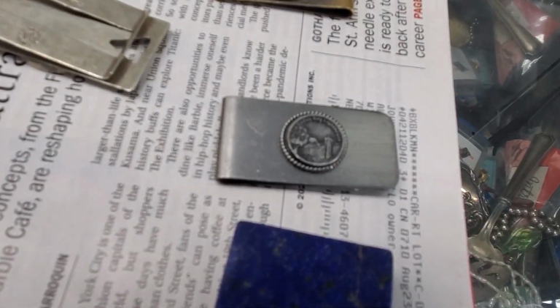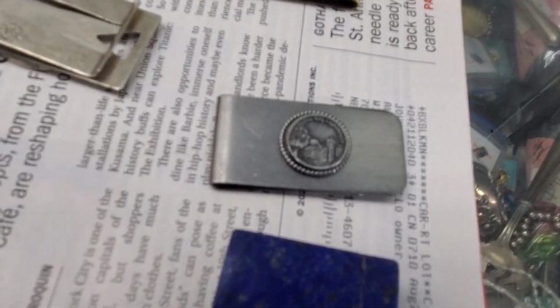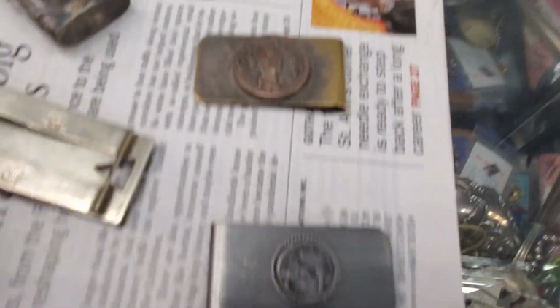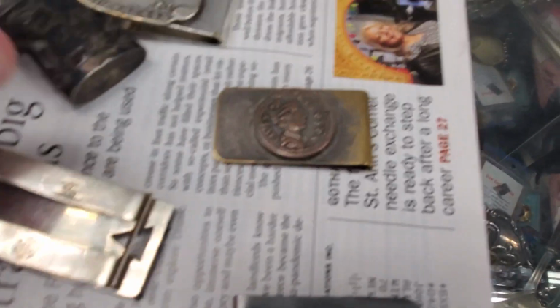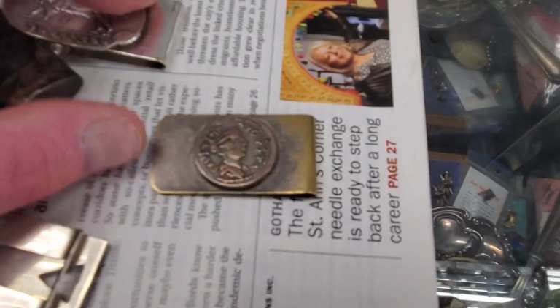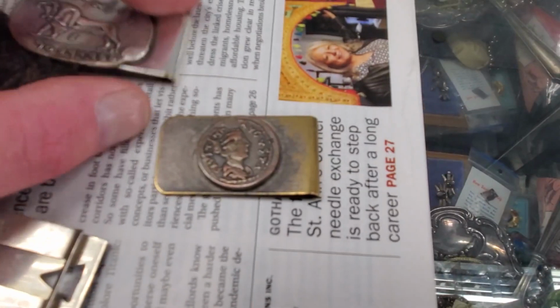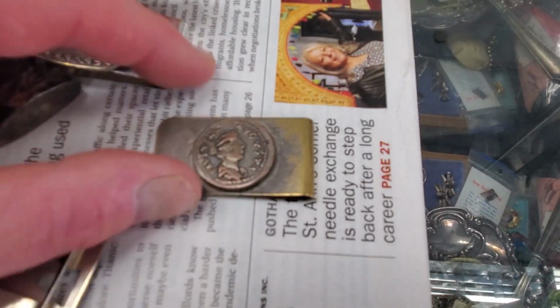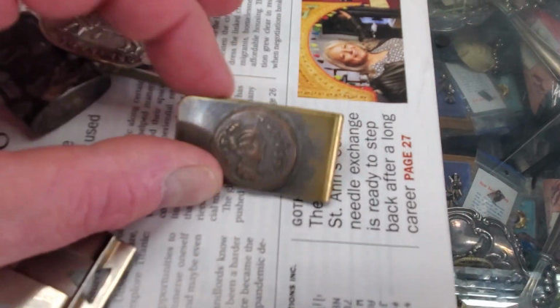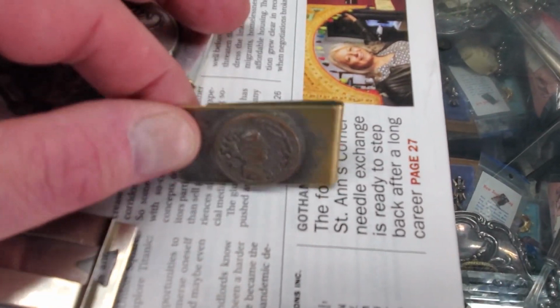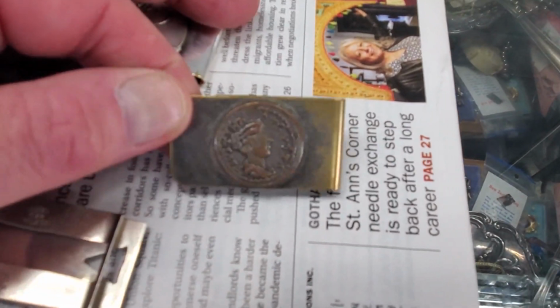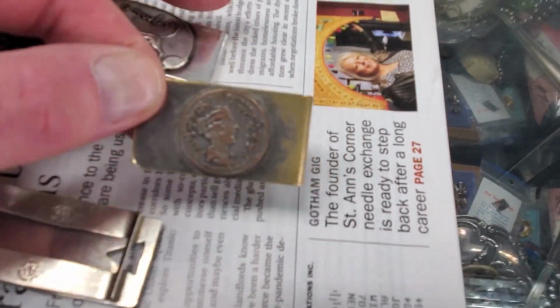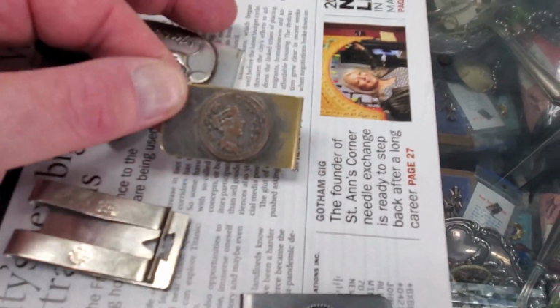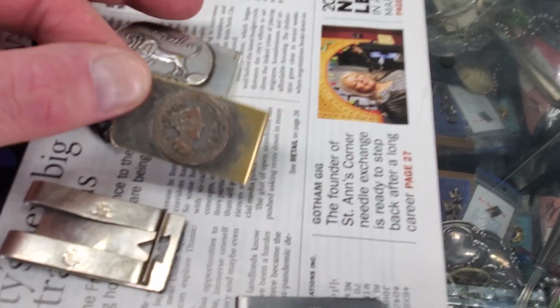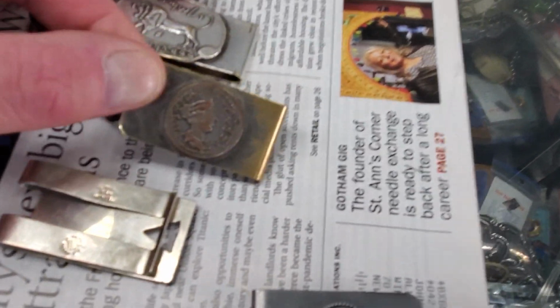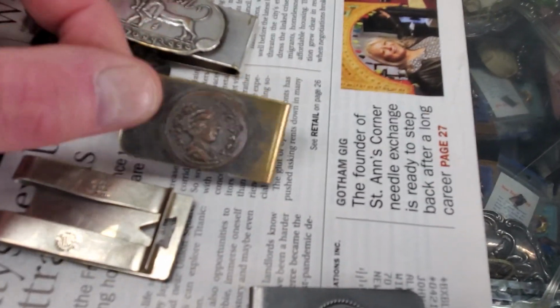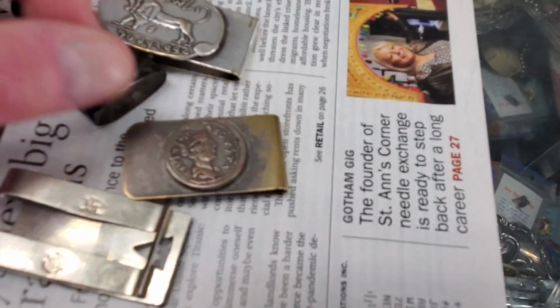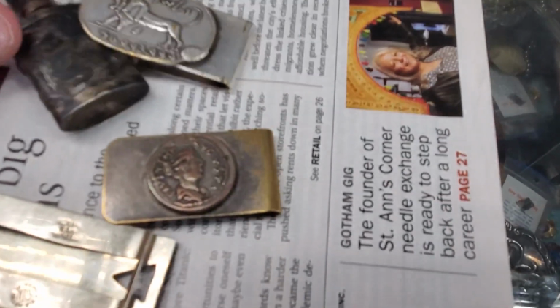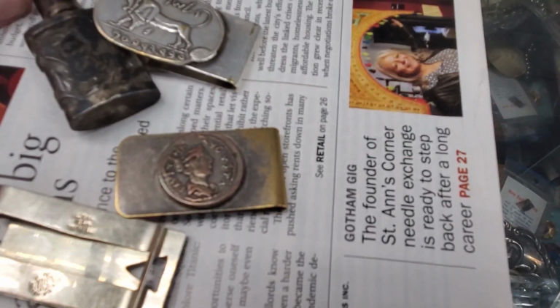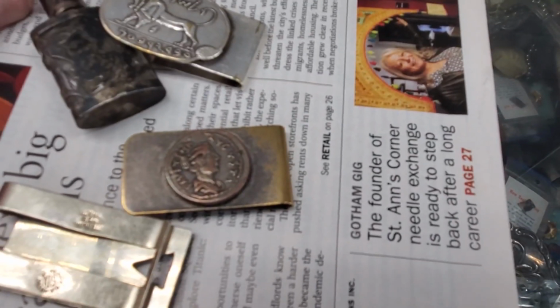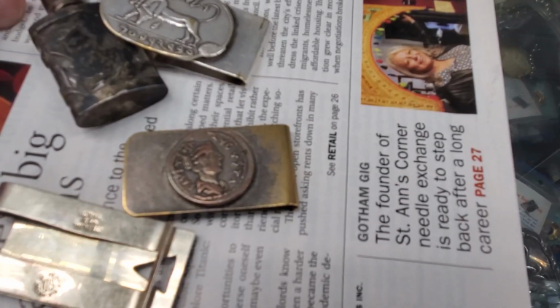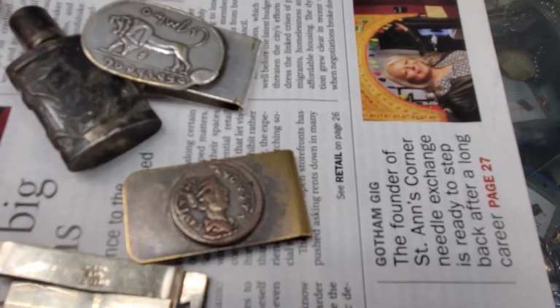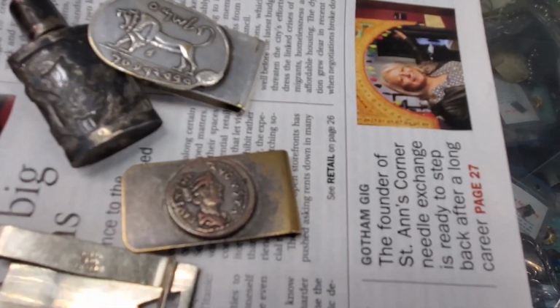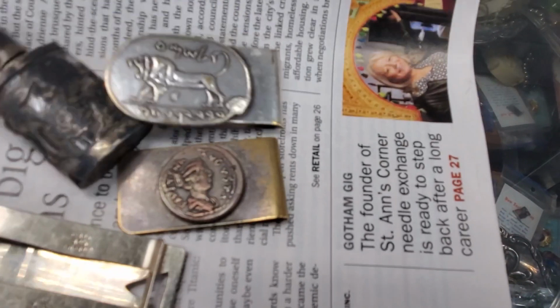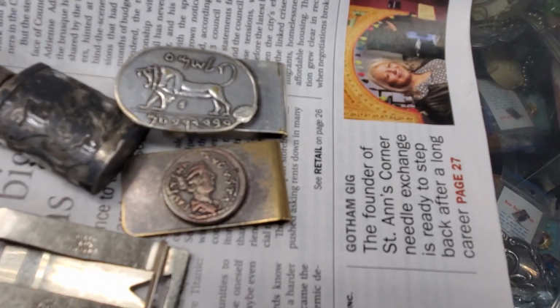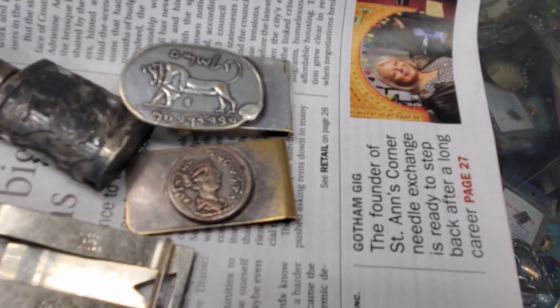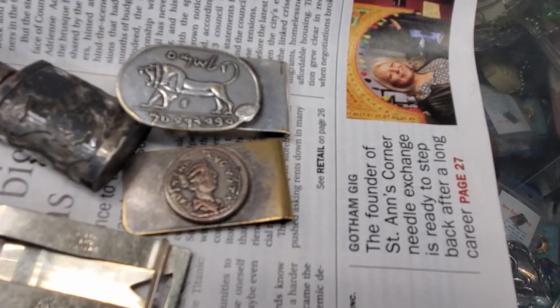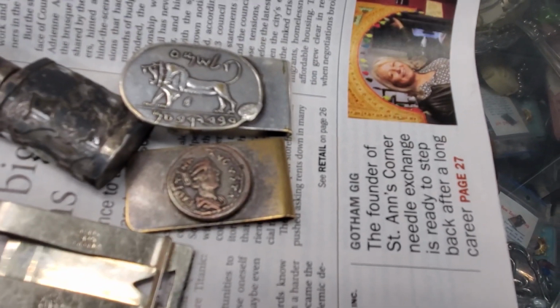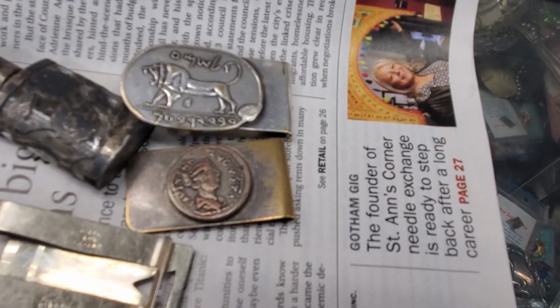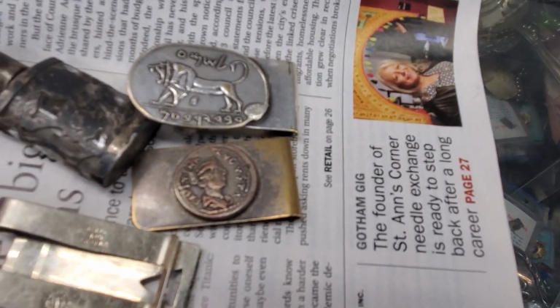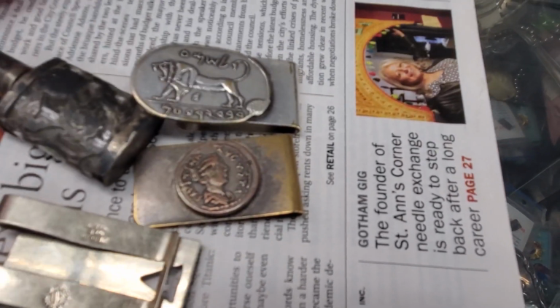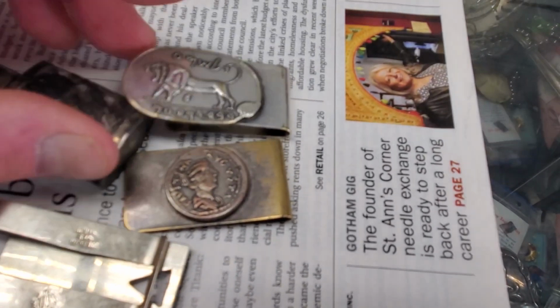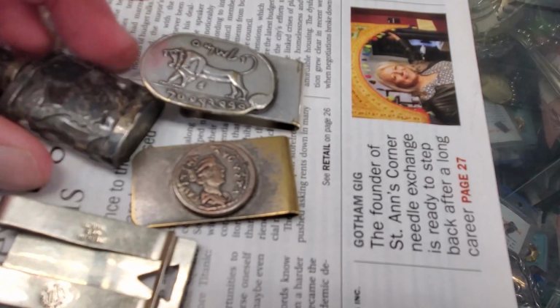This is a nice one. This looks like it's like a grieving copy — a copy of a coin.